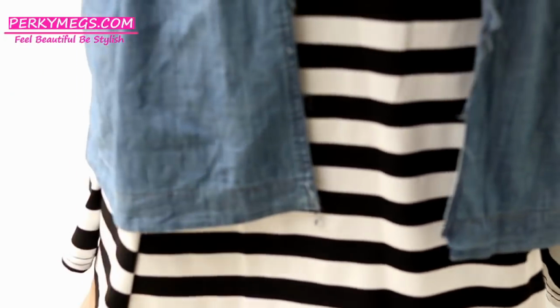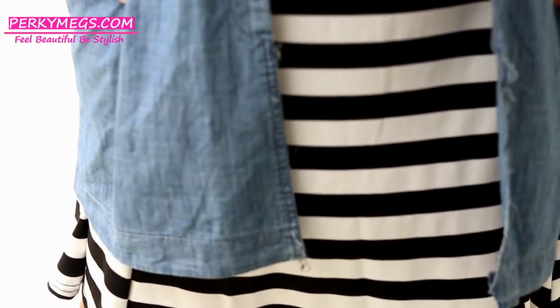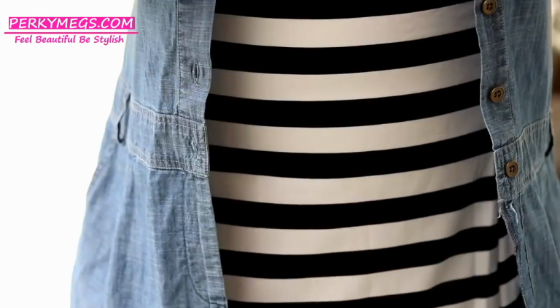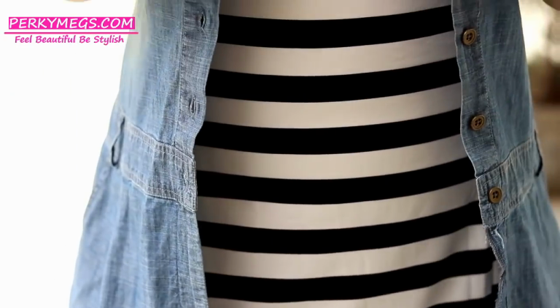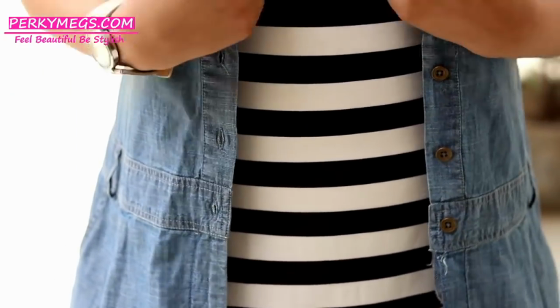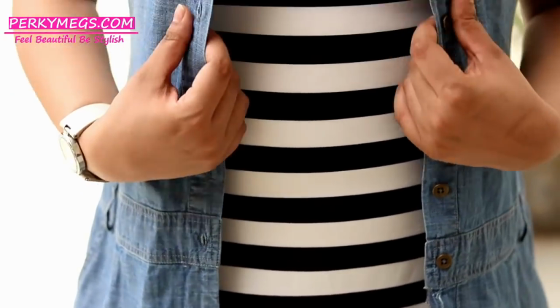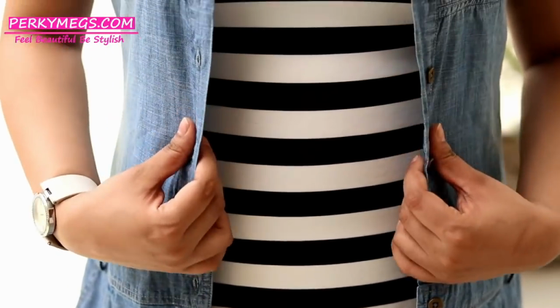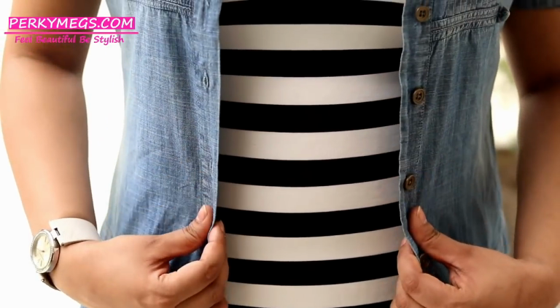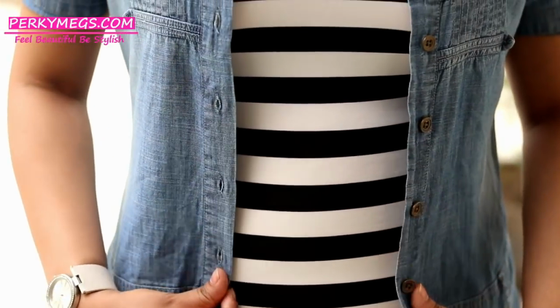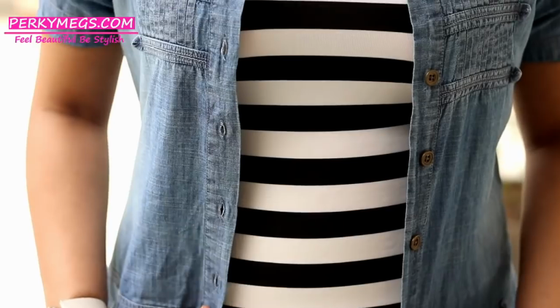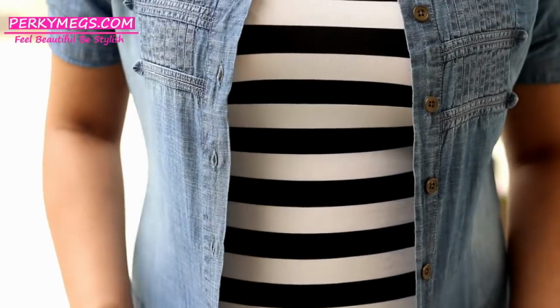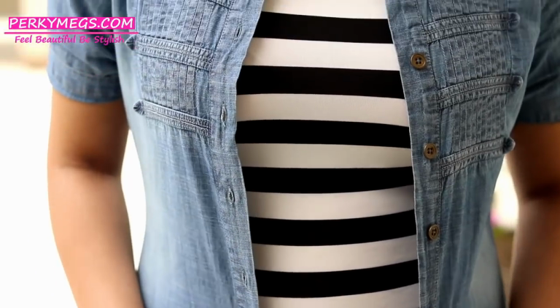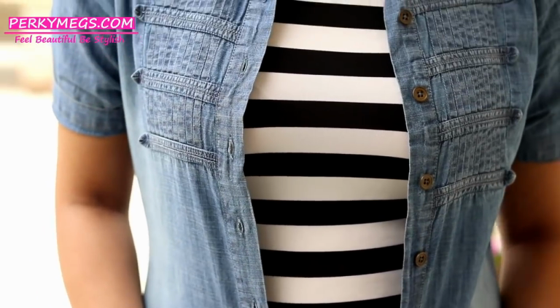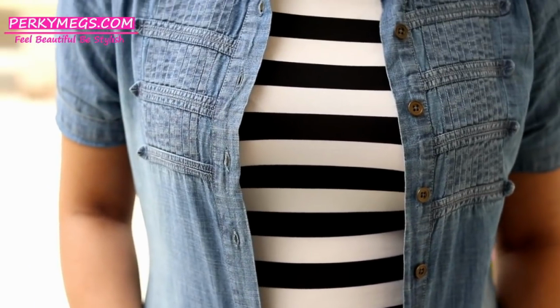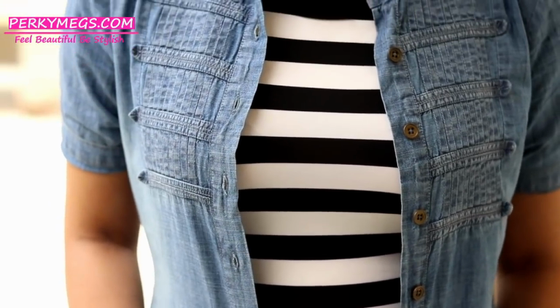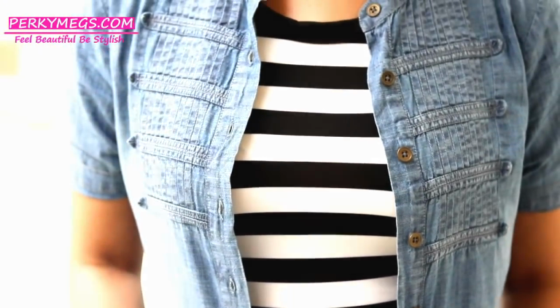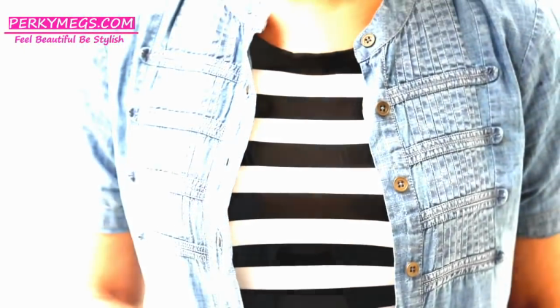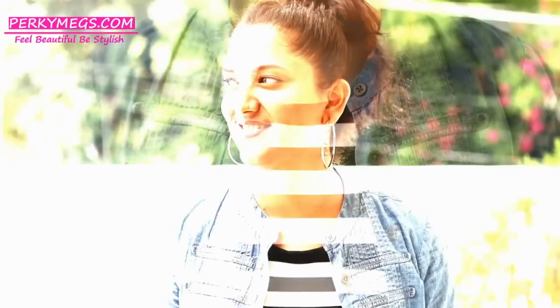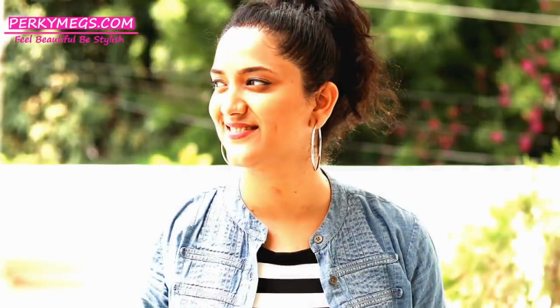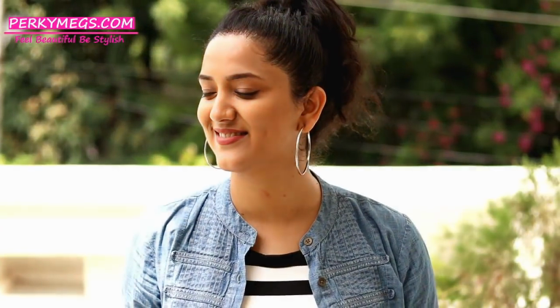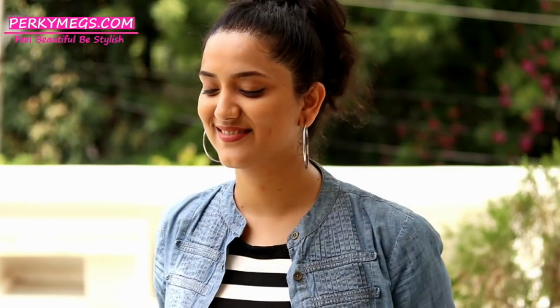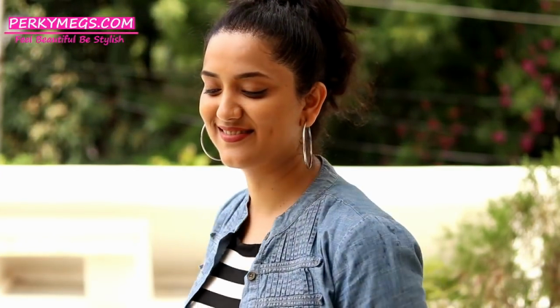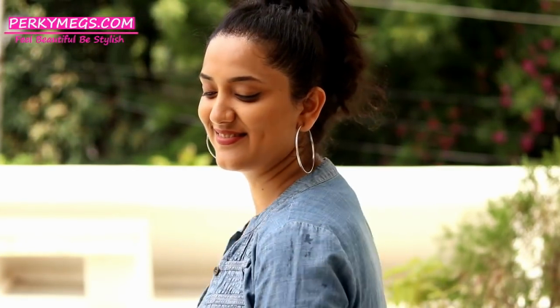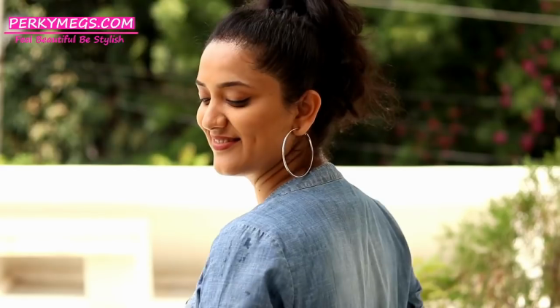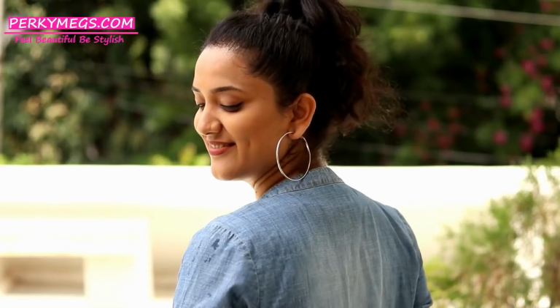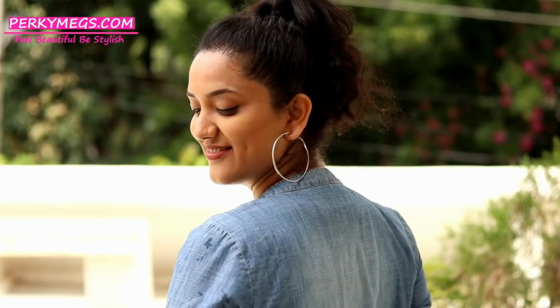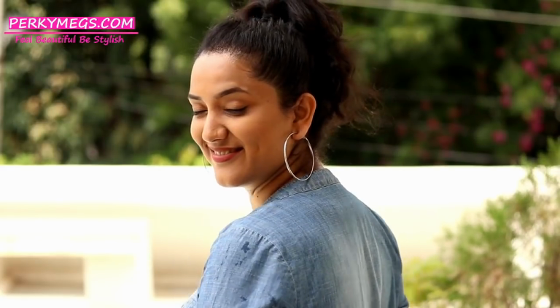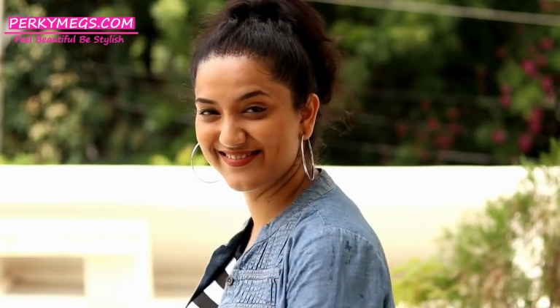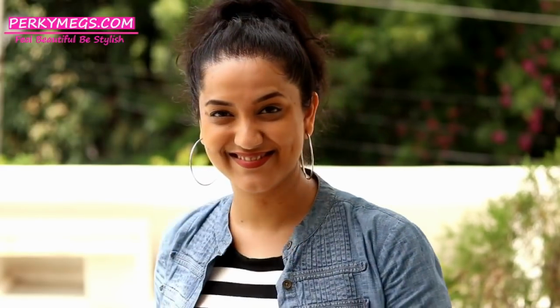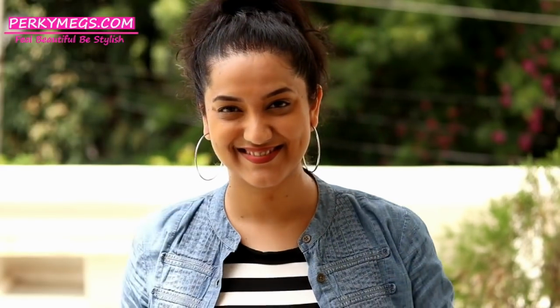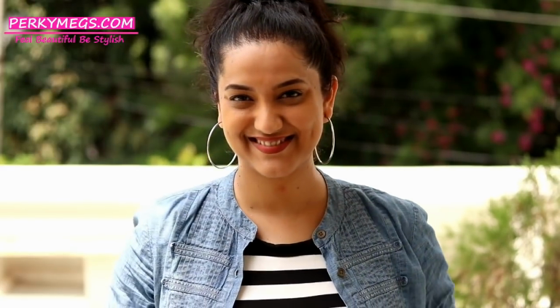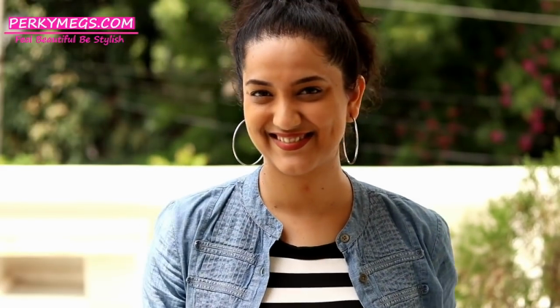Just pick up any dress you have and style it with a denim shirt over it. Pair it with some hoop earrings and be ready for a casual trendy look in college. This is very effortless and stylish.